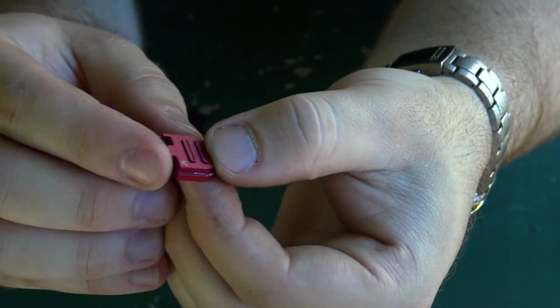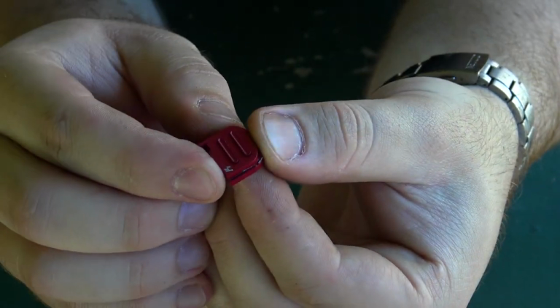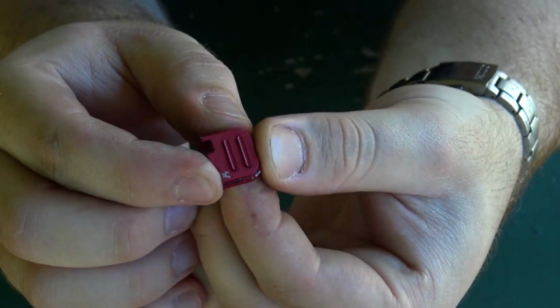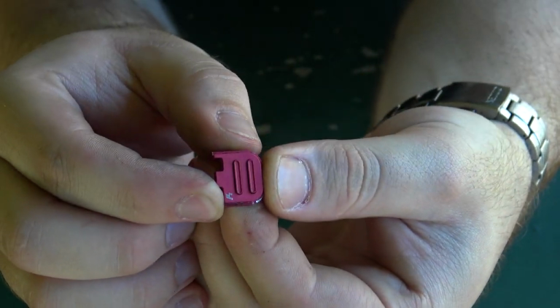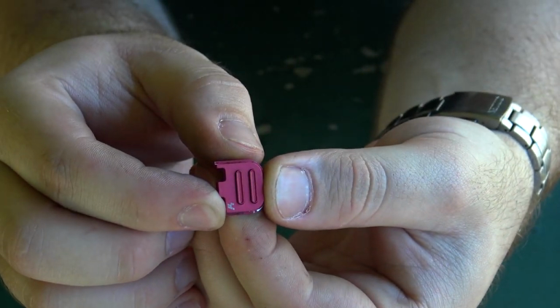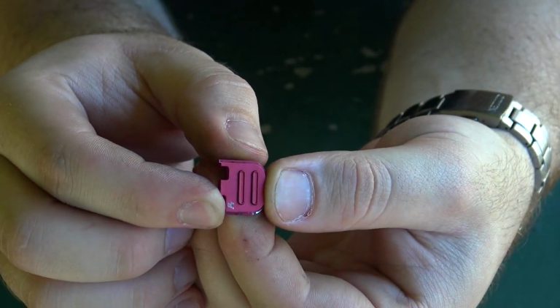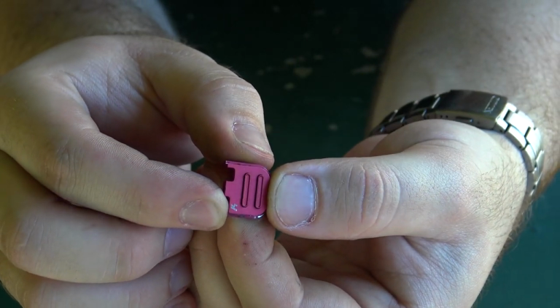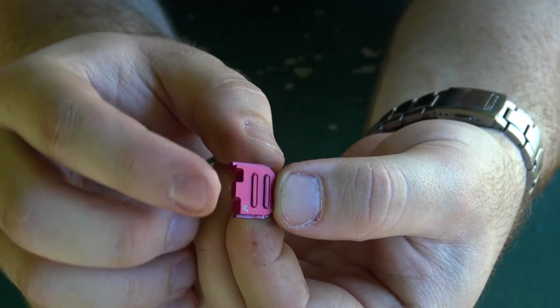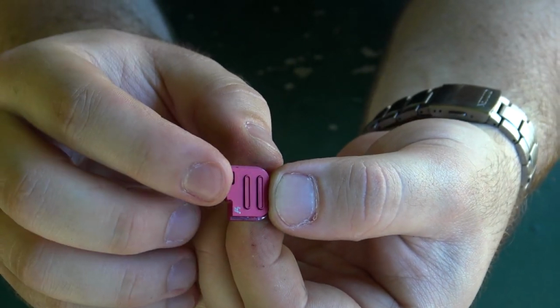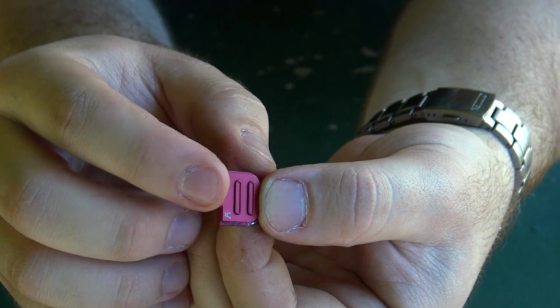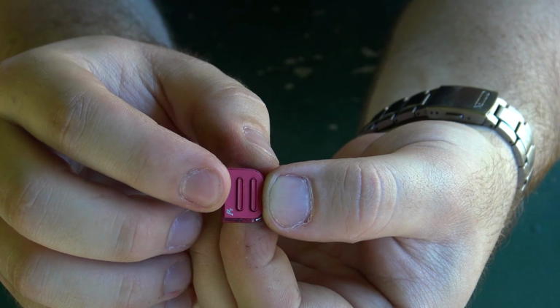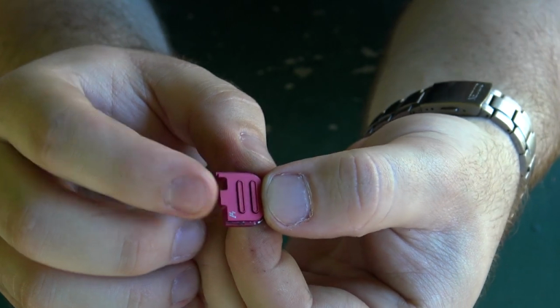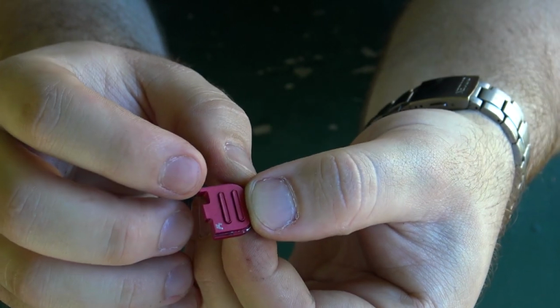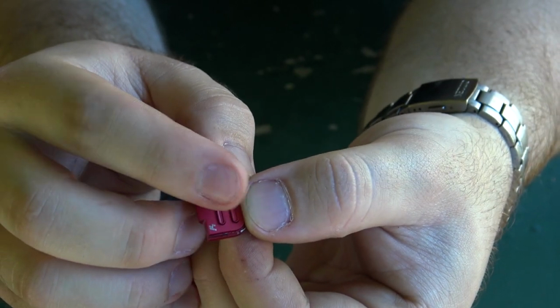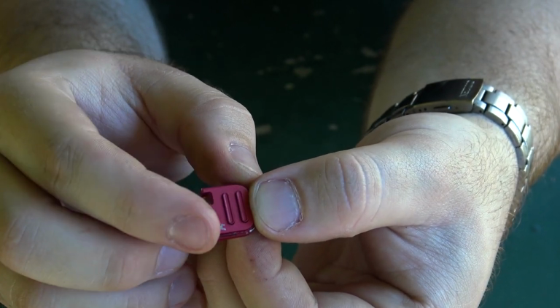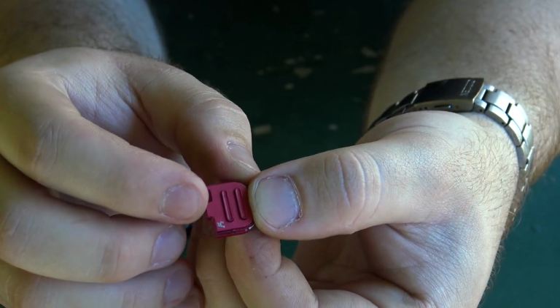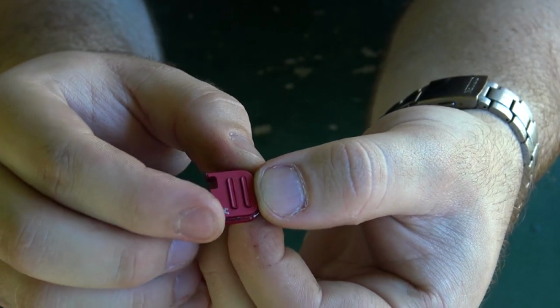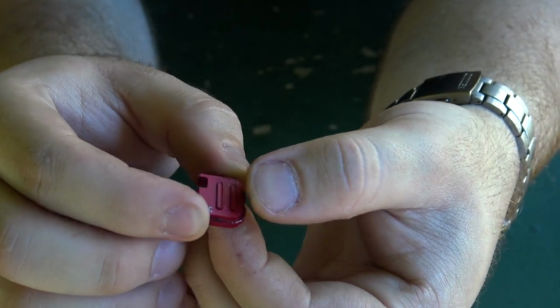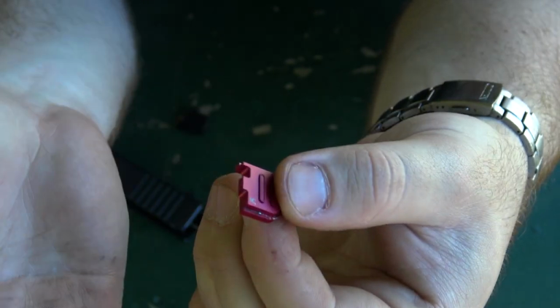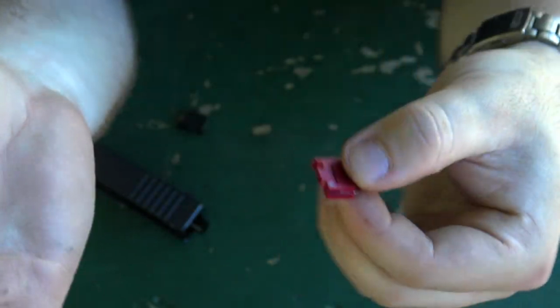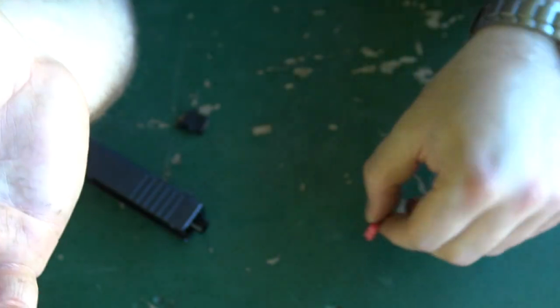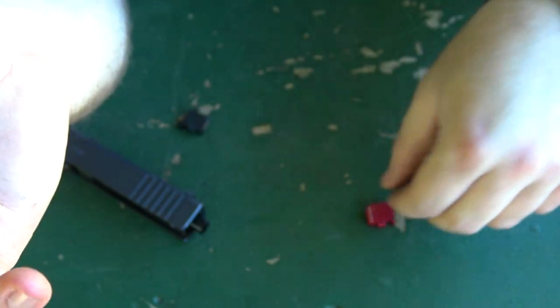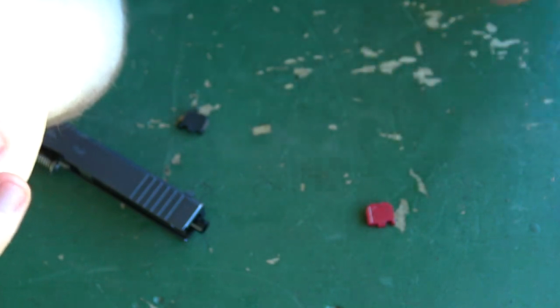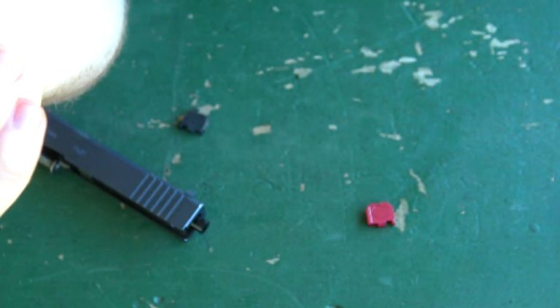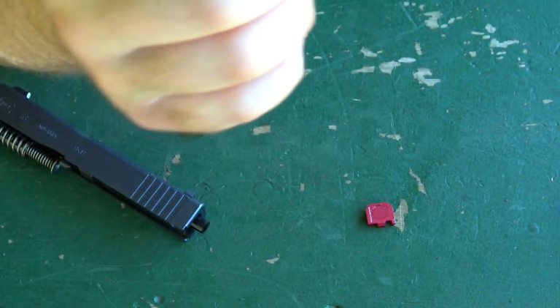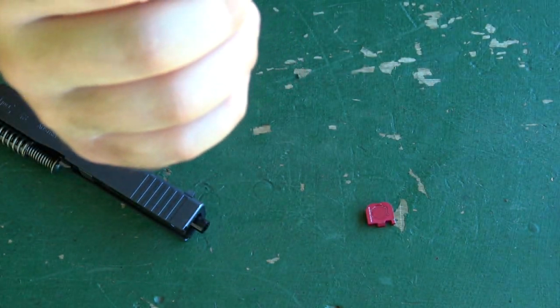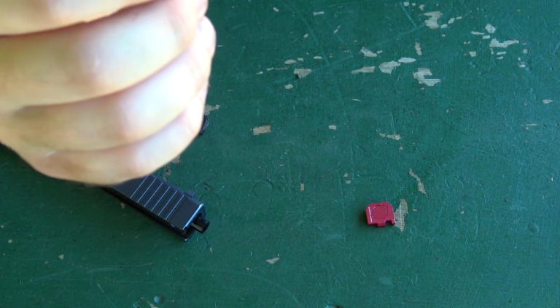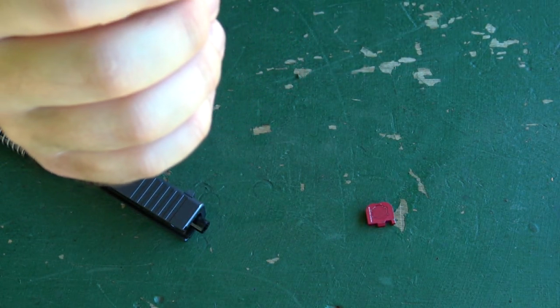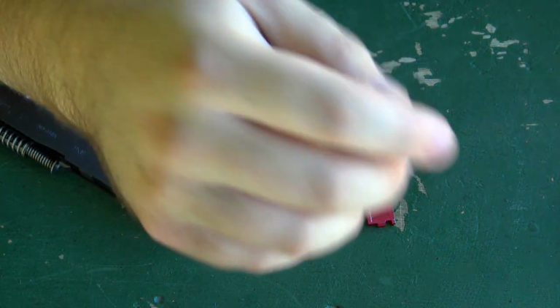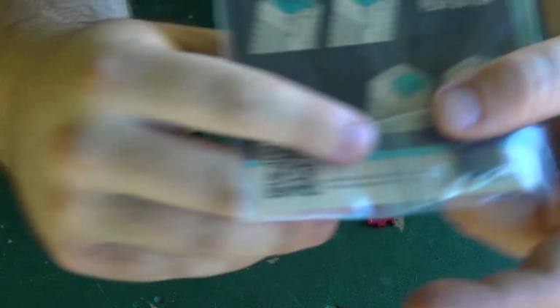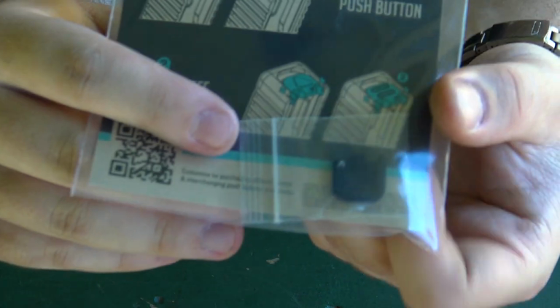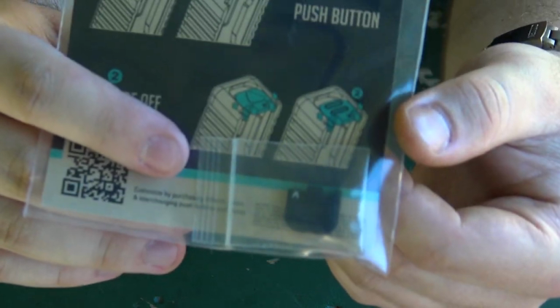Now, they have two different styles that I know of right now. They have these with the two lines, and then they have one with just a triangle in the back. And it does come in multiple colors — I have this red one here, and then I also have a black one.